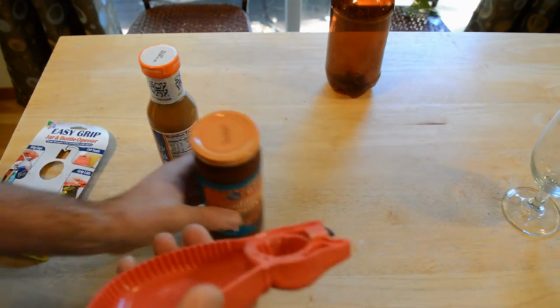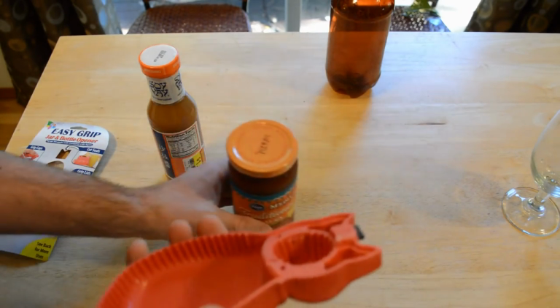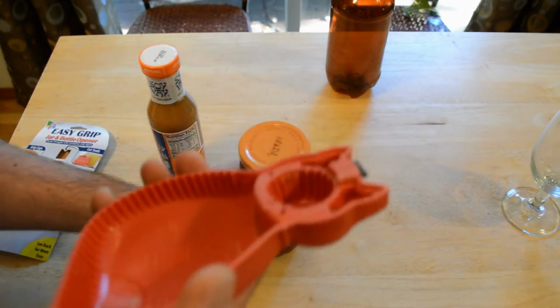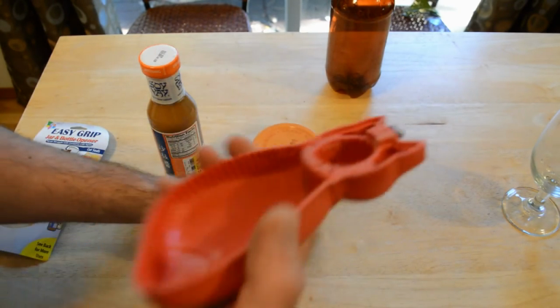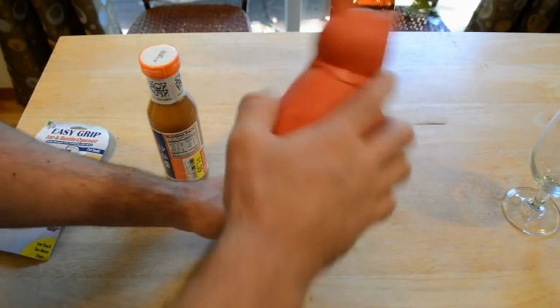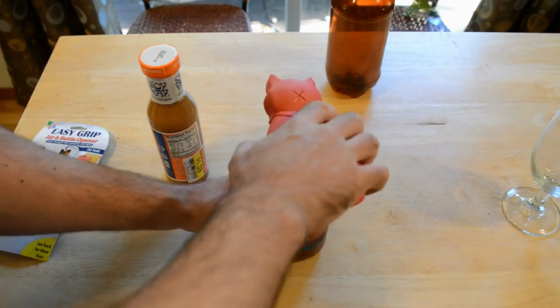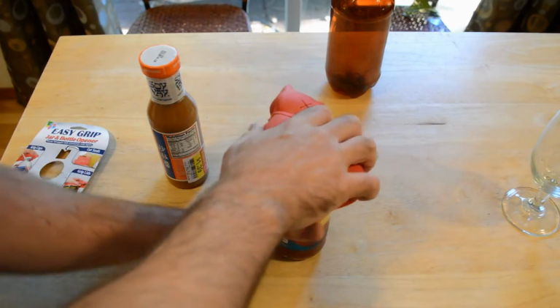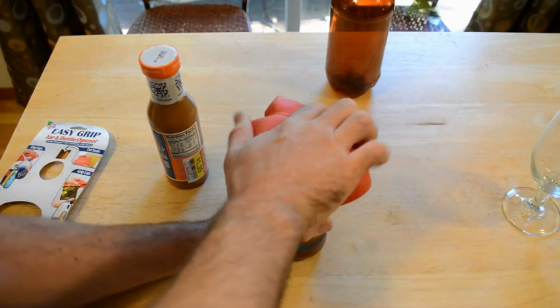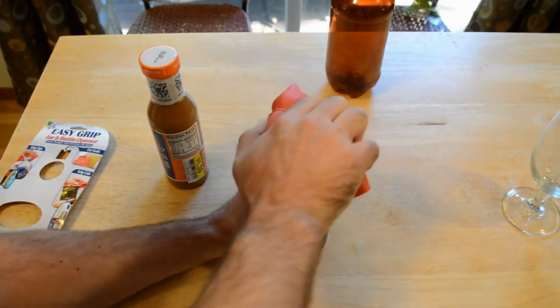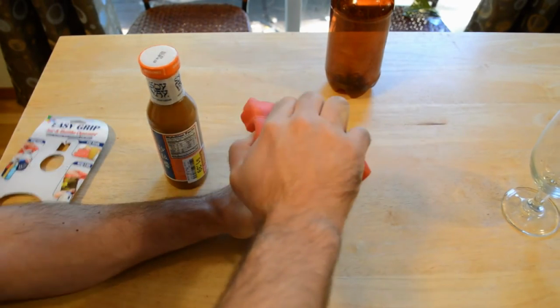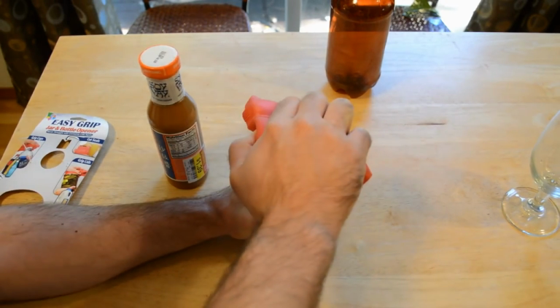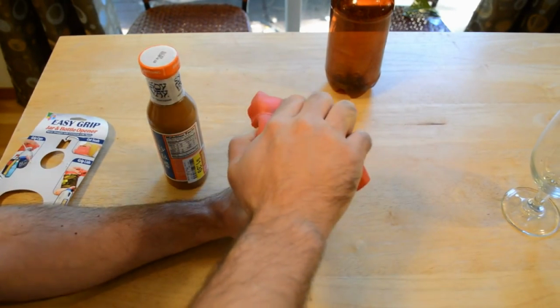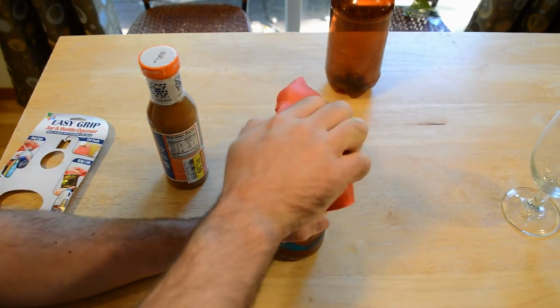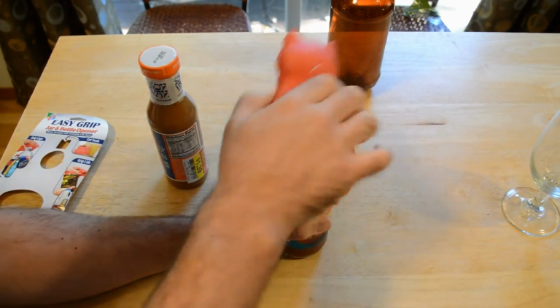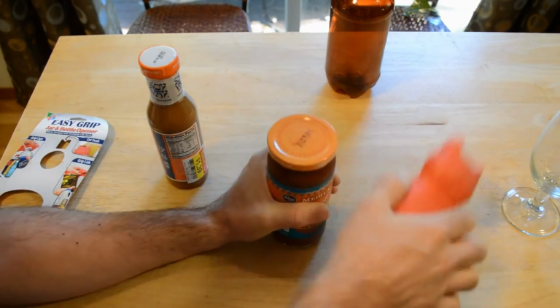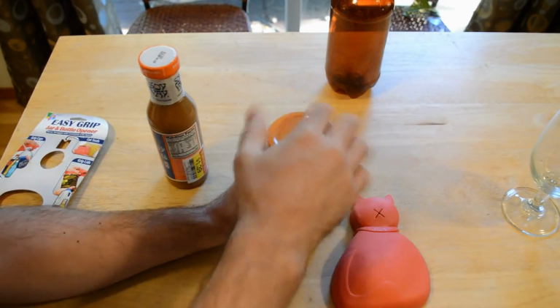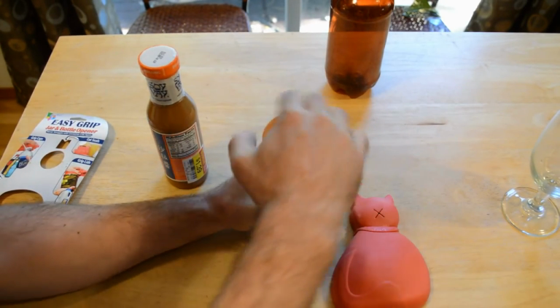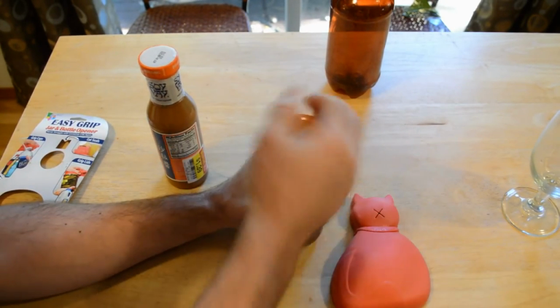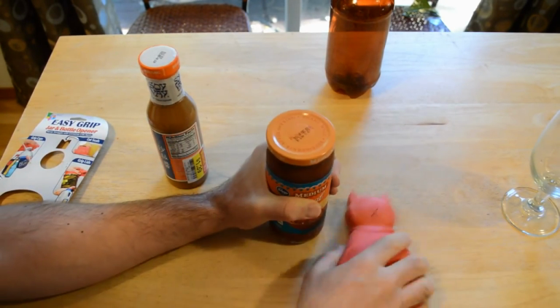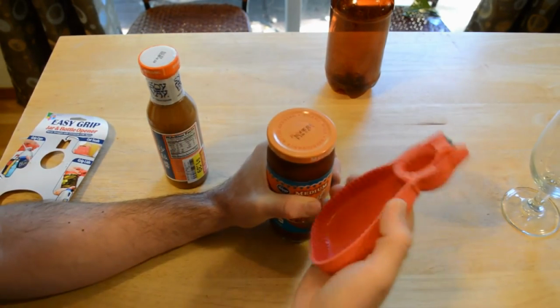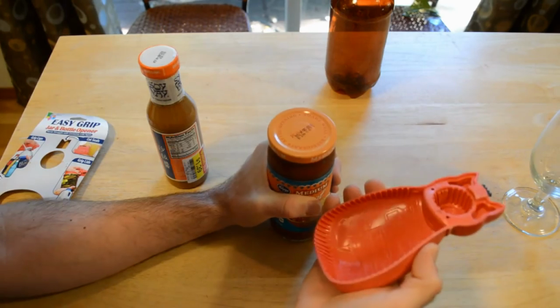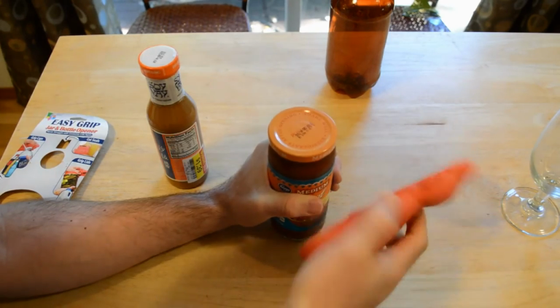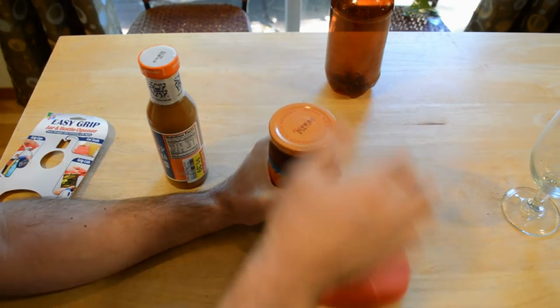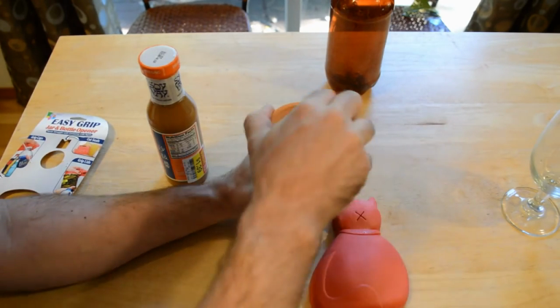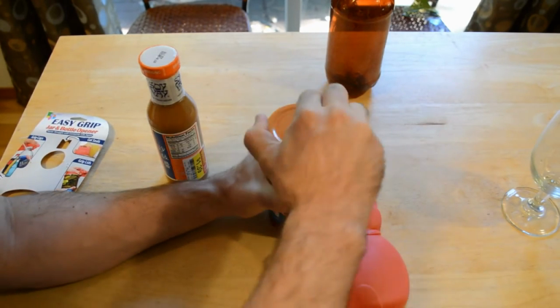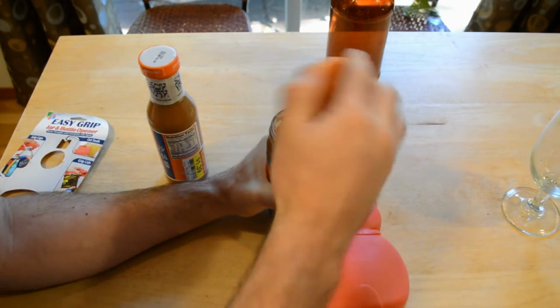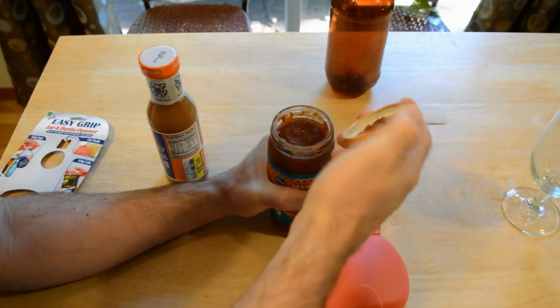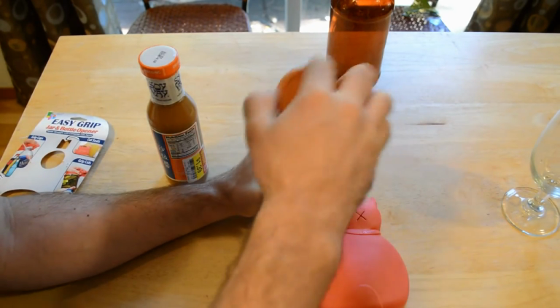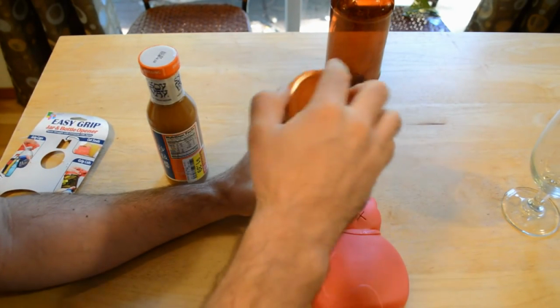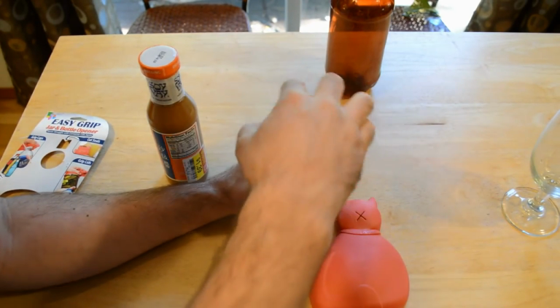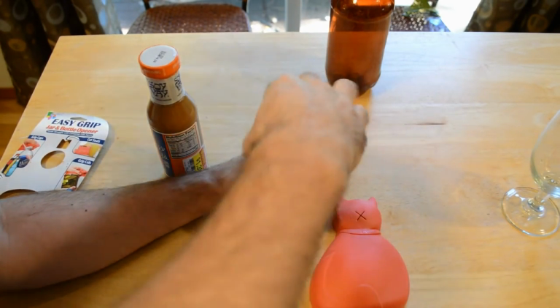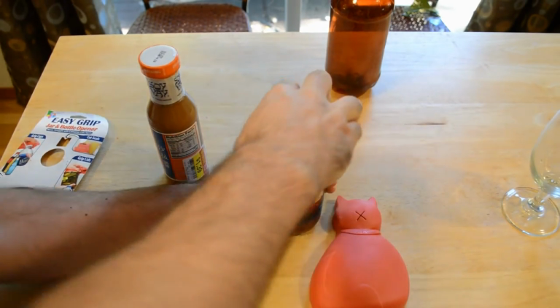So for gripping jars — here we go — and that was a lot easier than using your hand. That really had a lot of grip. So open up that jar of salsa, no problem.